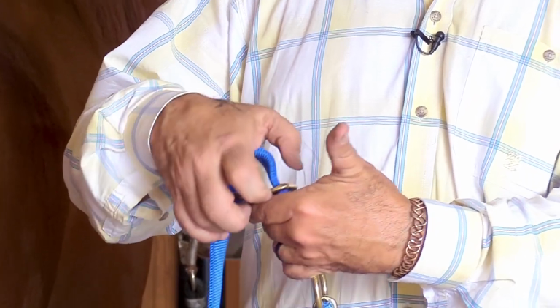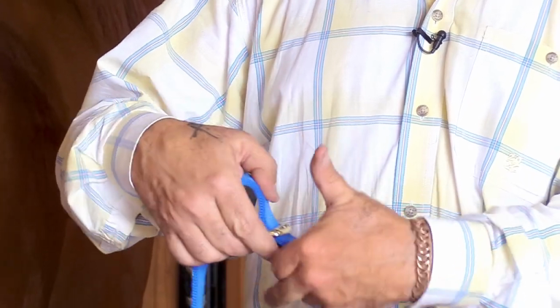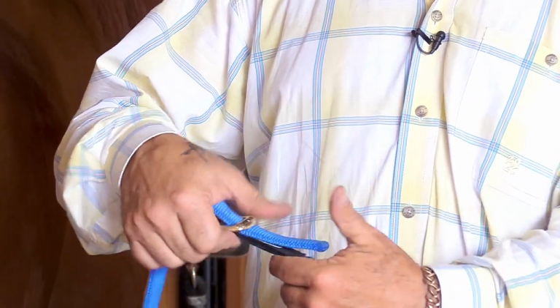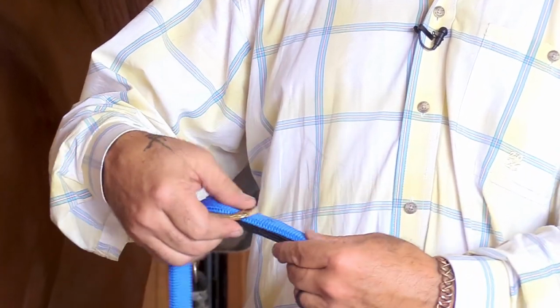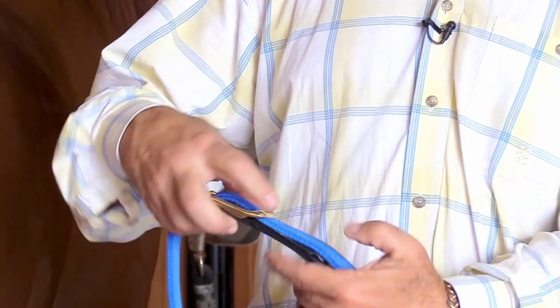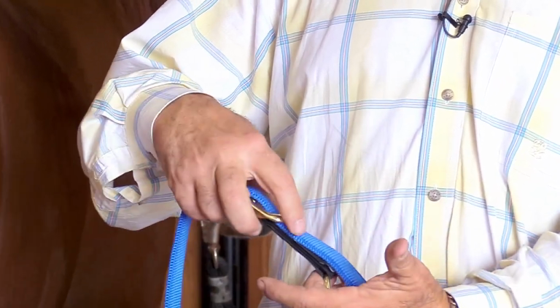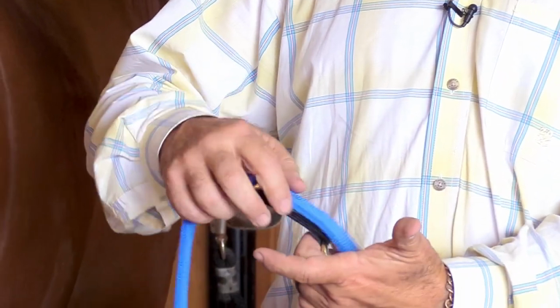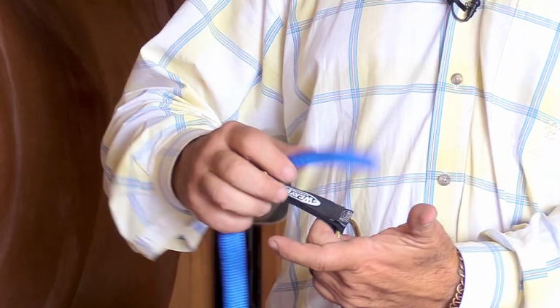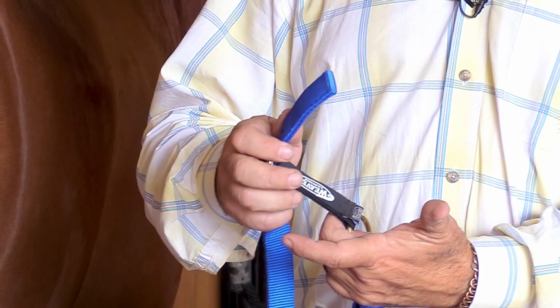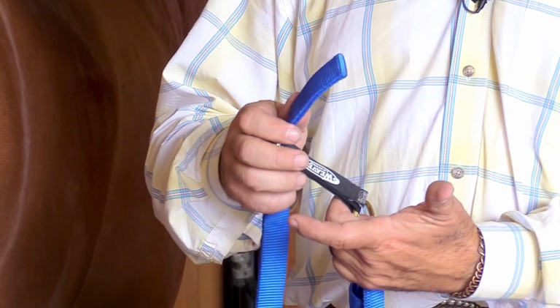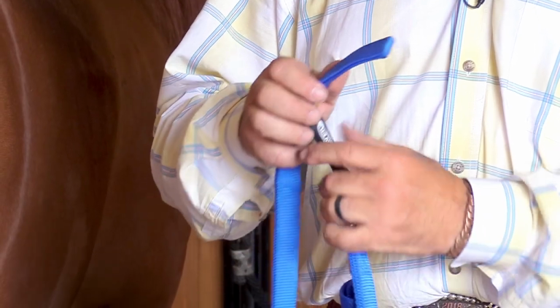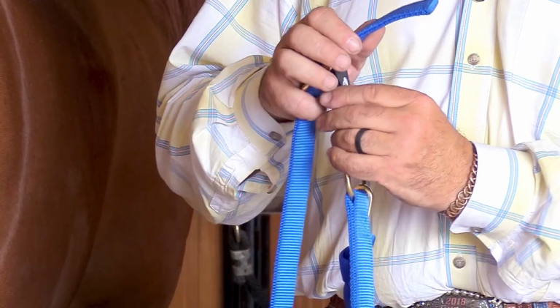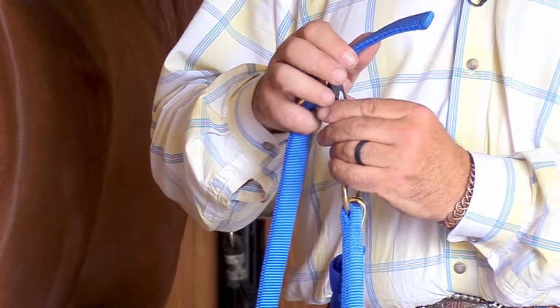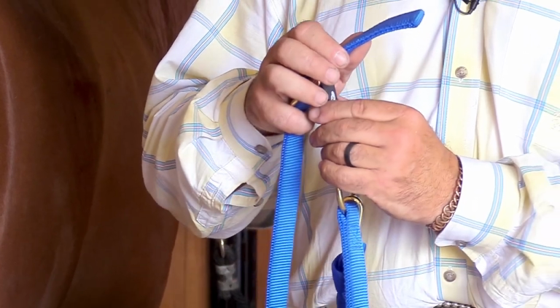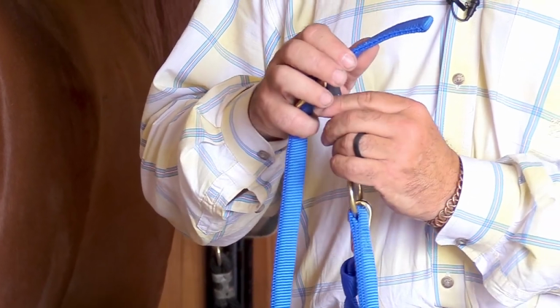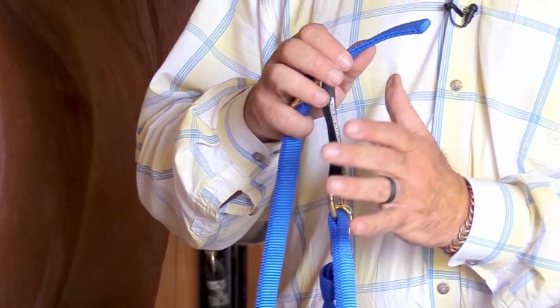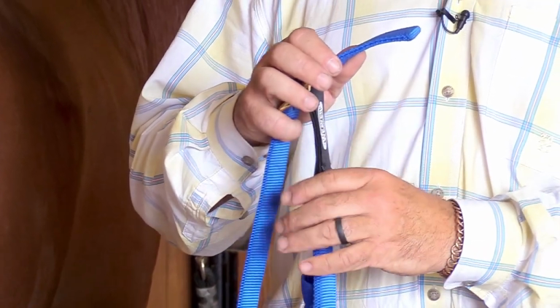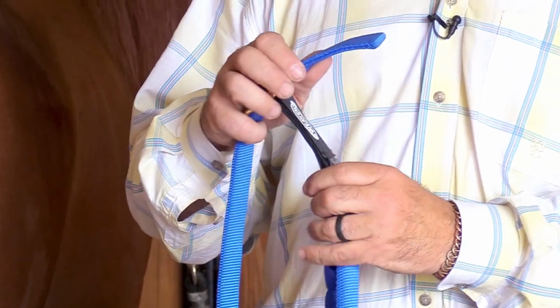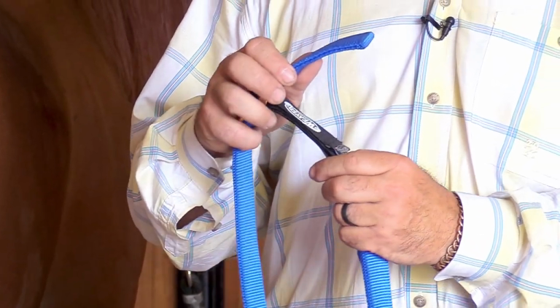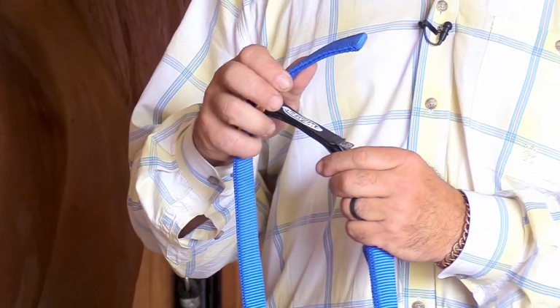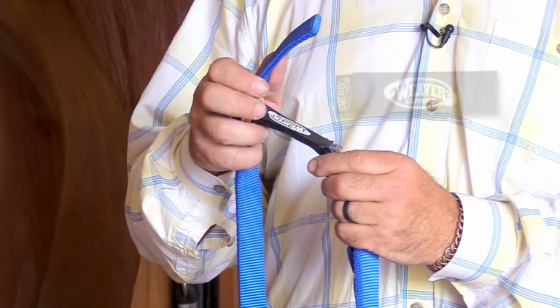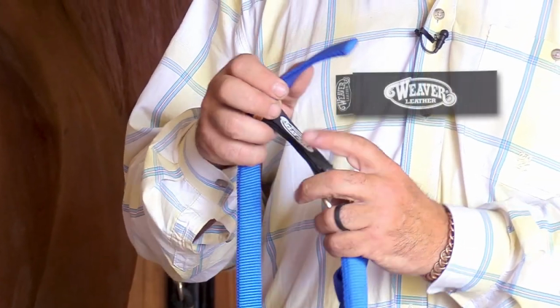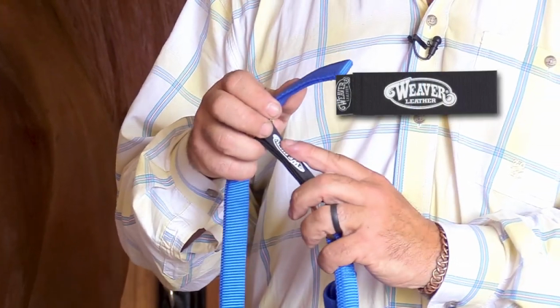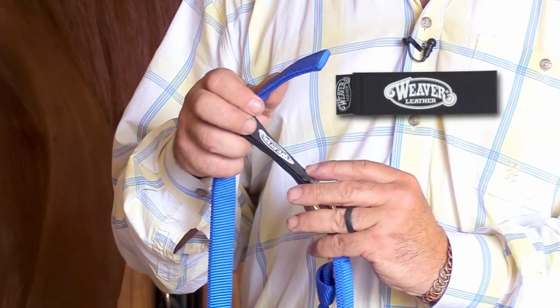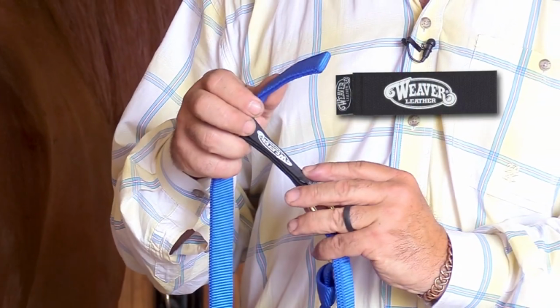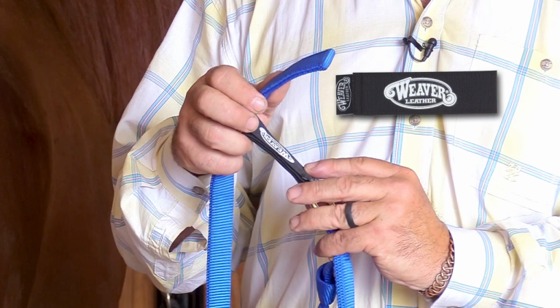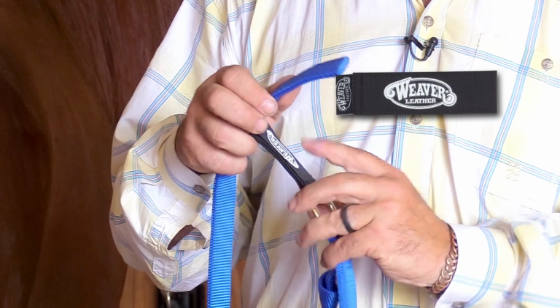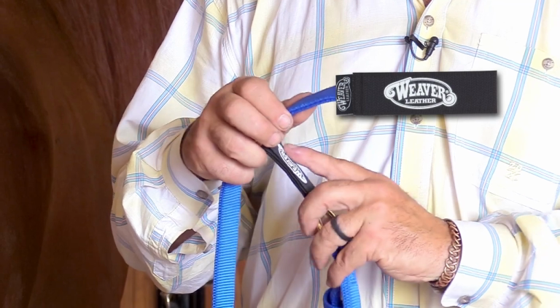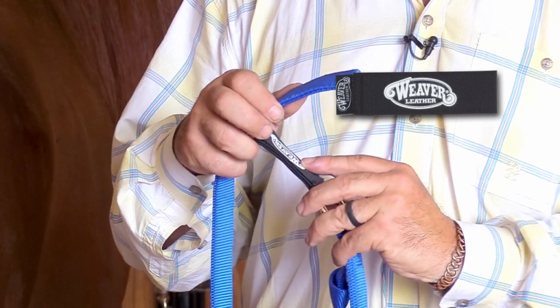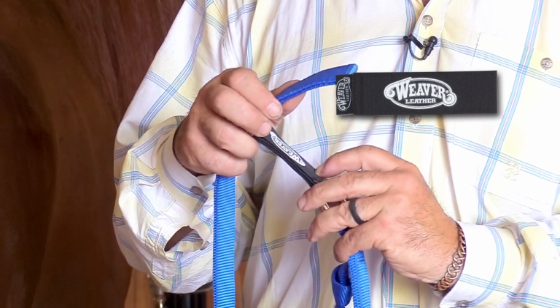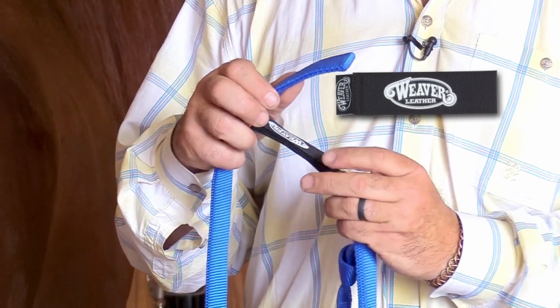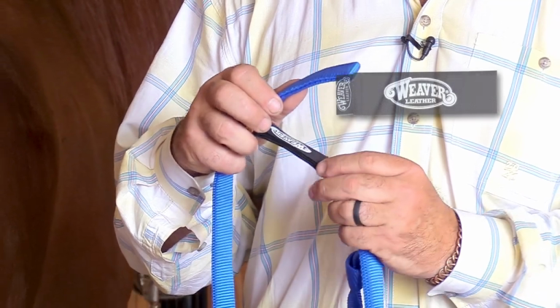You can reuse this closure several times. If it wears out and quits holding as much as you'd like it to, you can simply order a new replaceable closure piece from Weaver Leather.